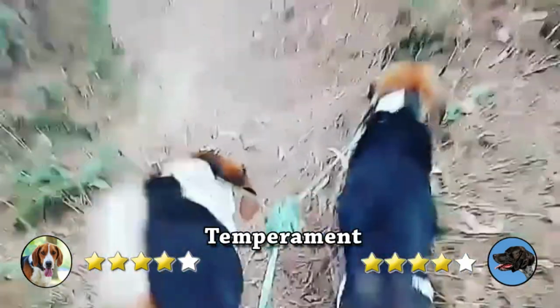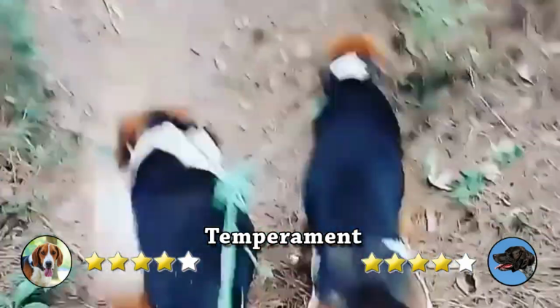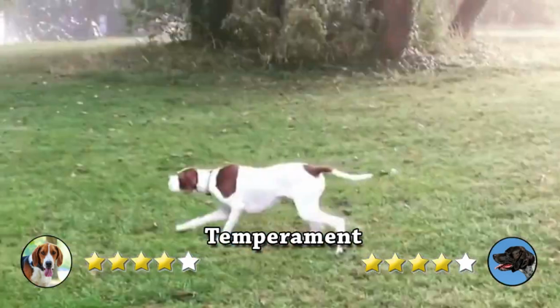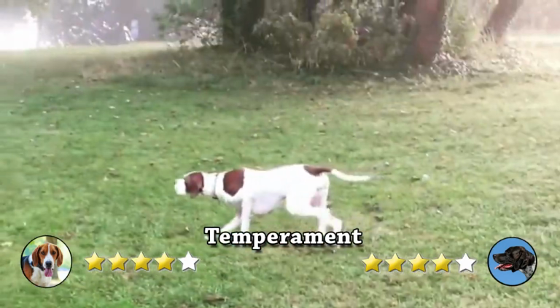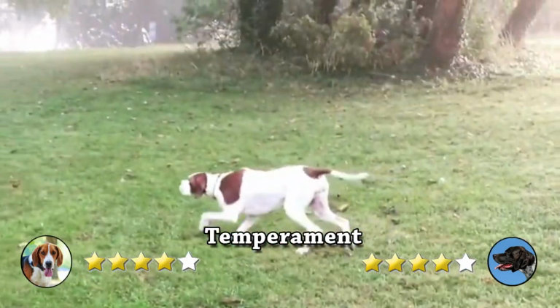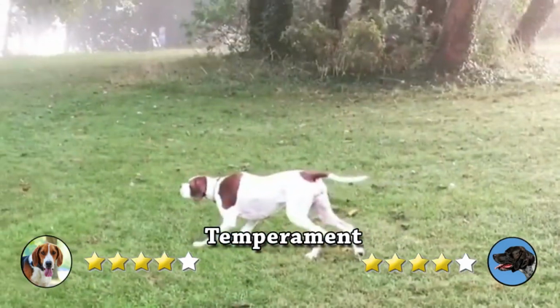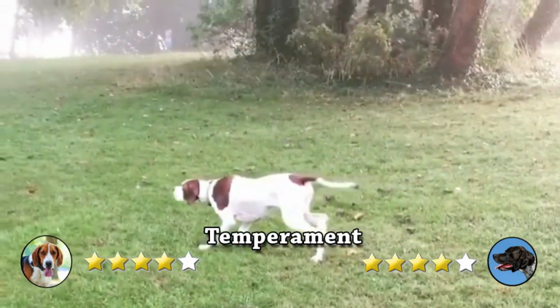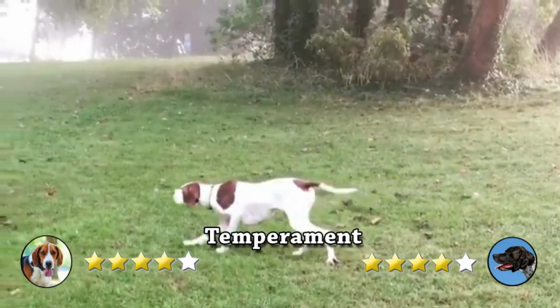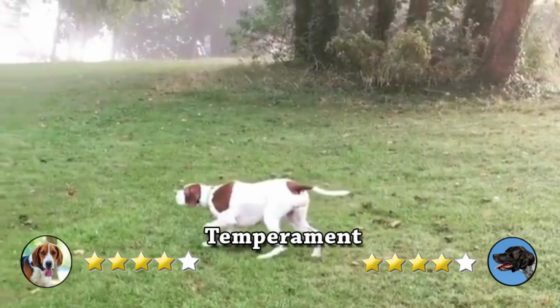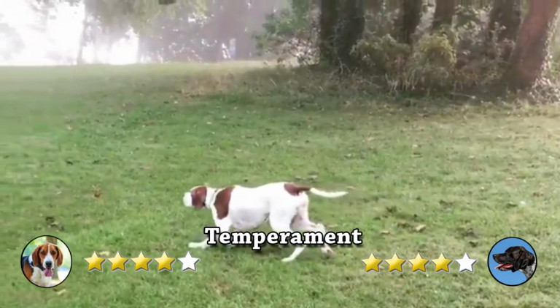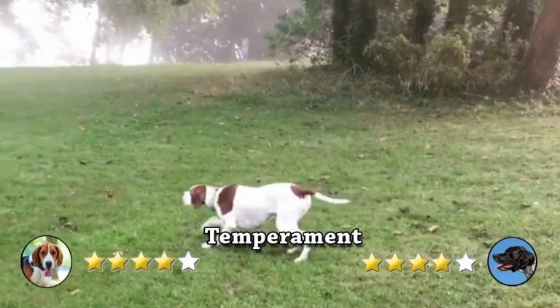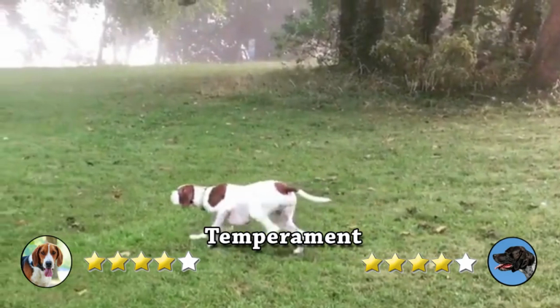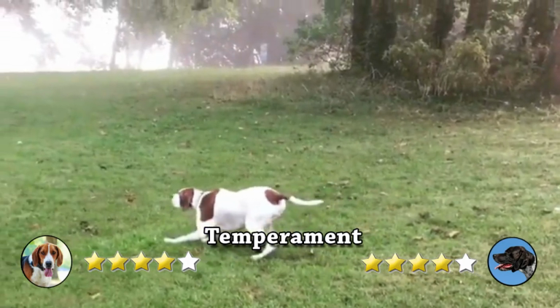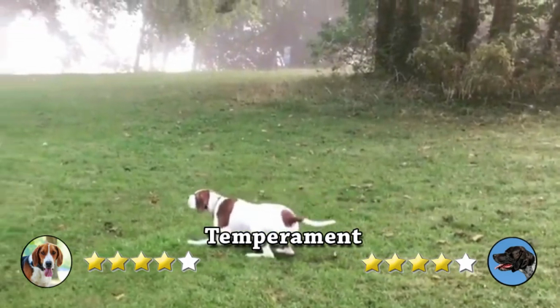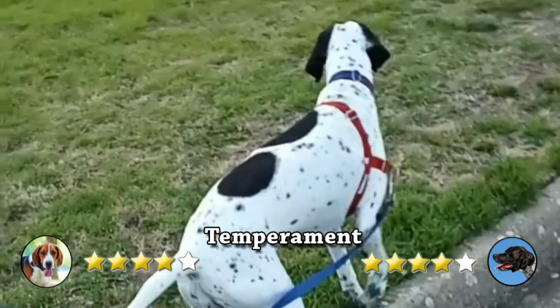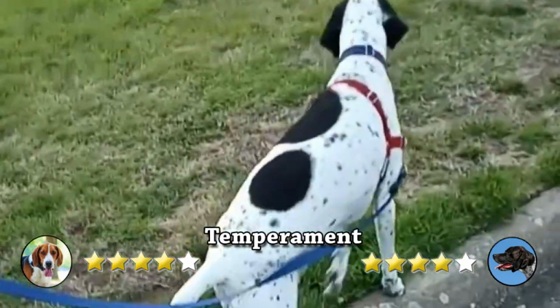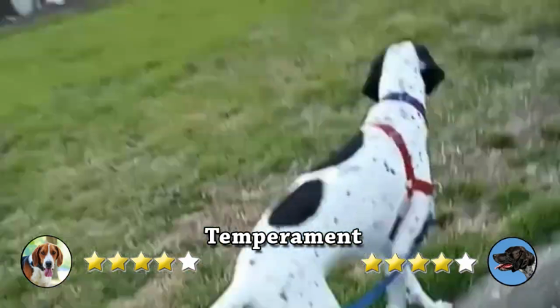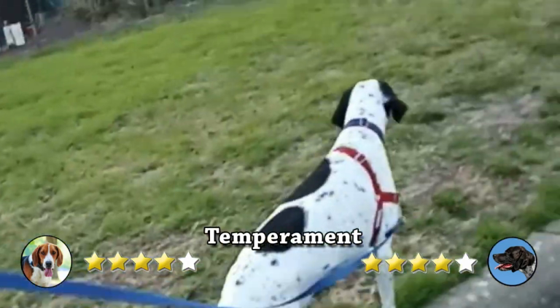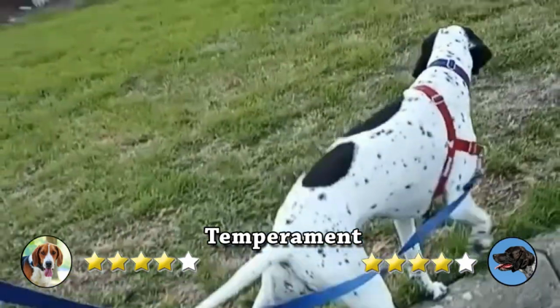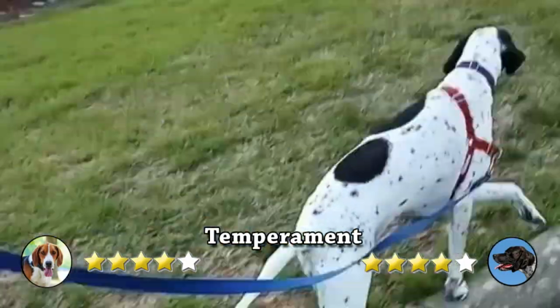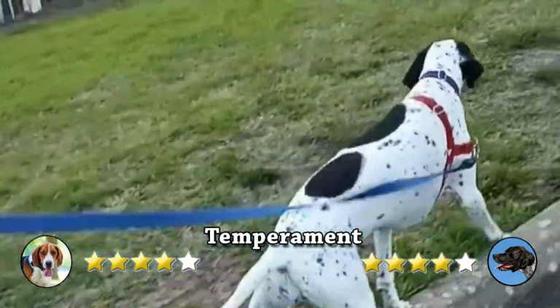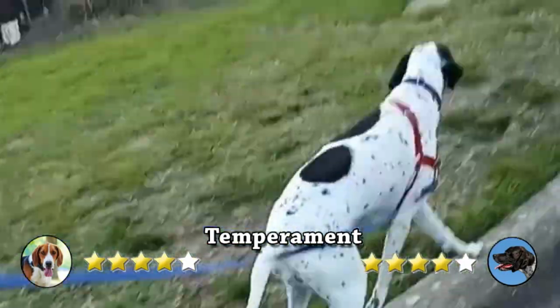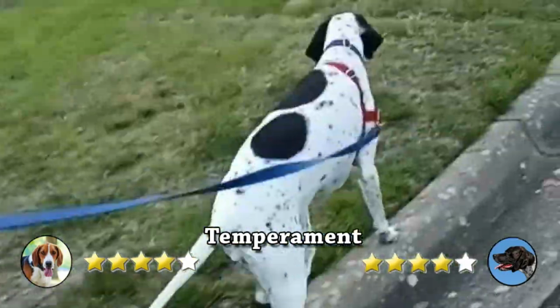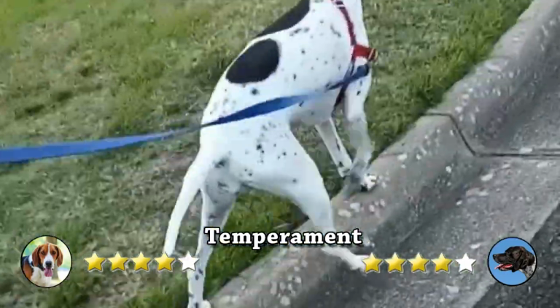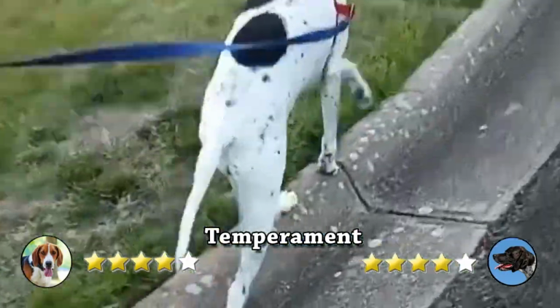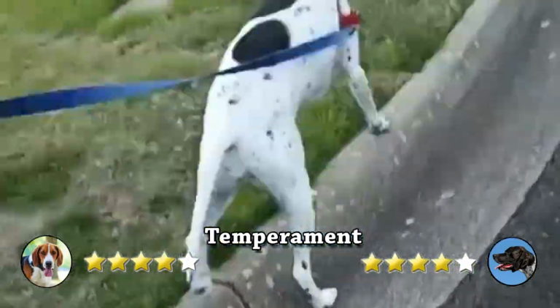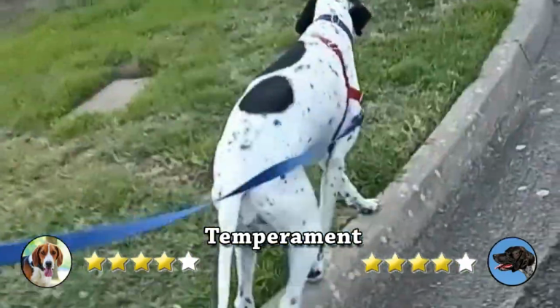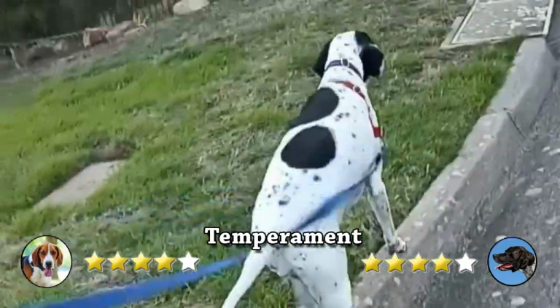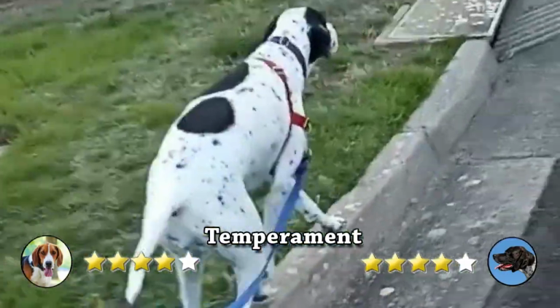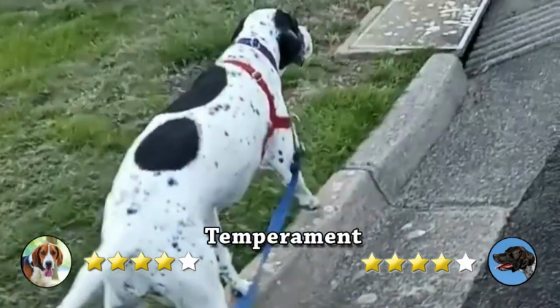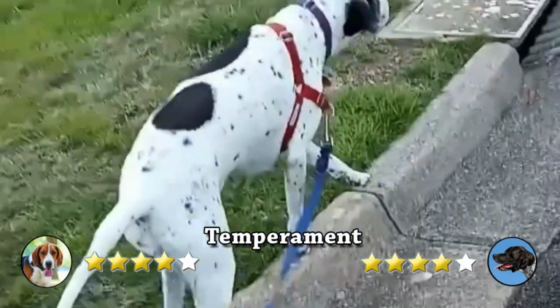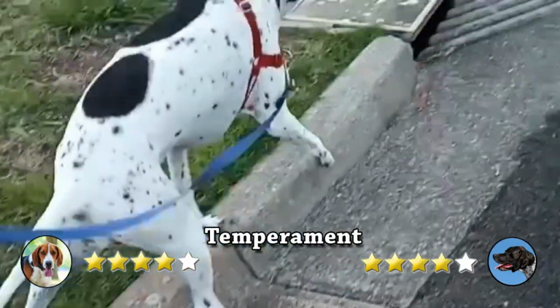On another hand, an independent, stubborn and strong-willed dog, the English Pointer is considered a dog best suited for the country because of its need for exercise and boundless energy. English Pointers are known as gun dogs because of the characteristic pose assumed when they catch the scent of game.